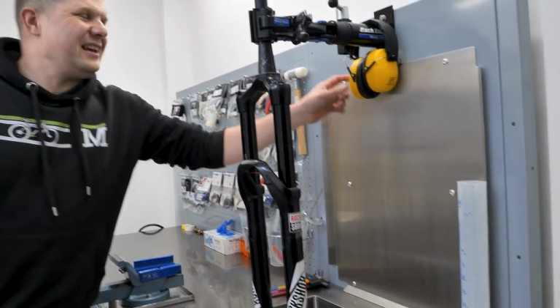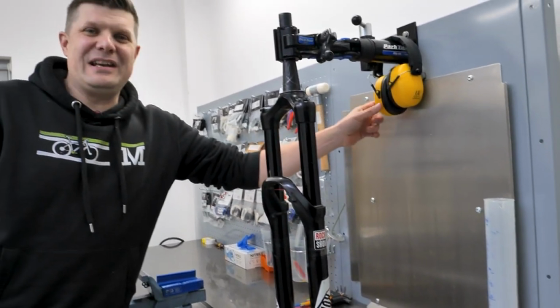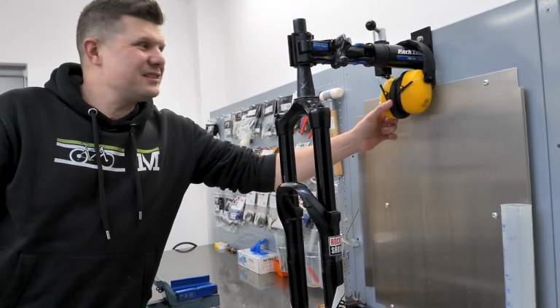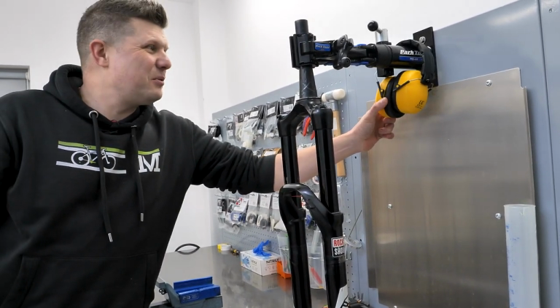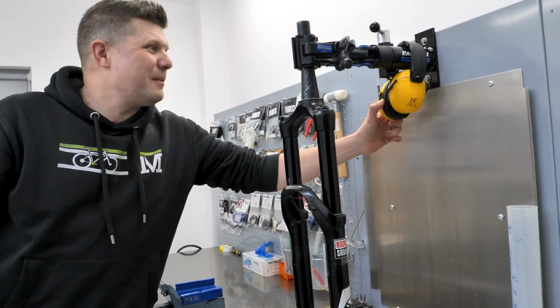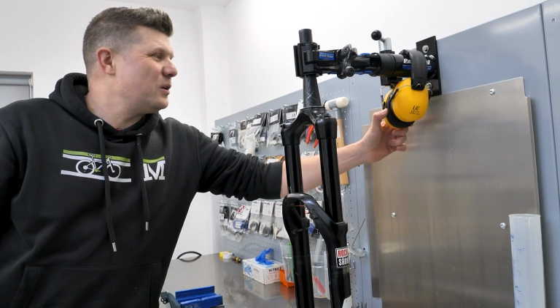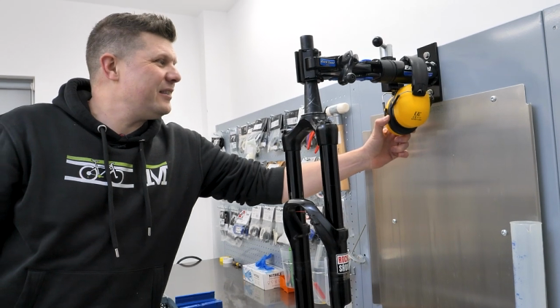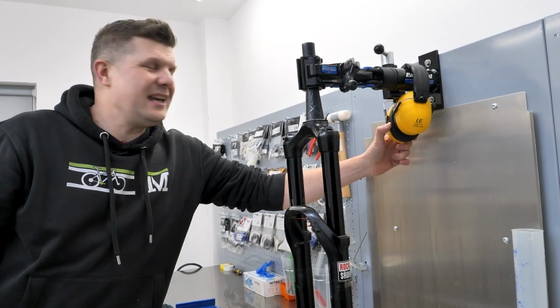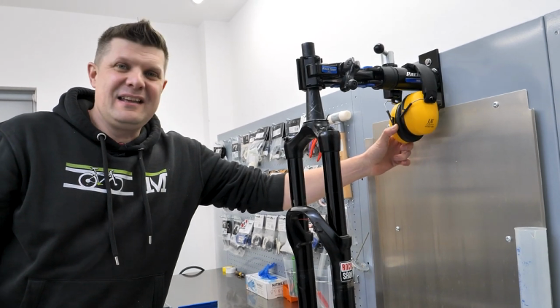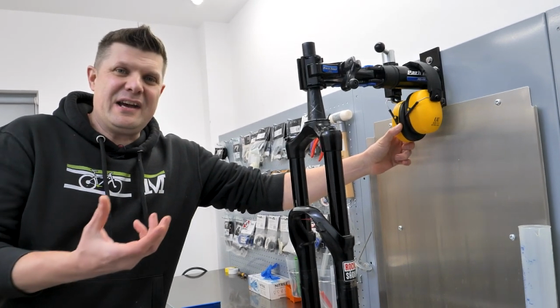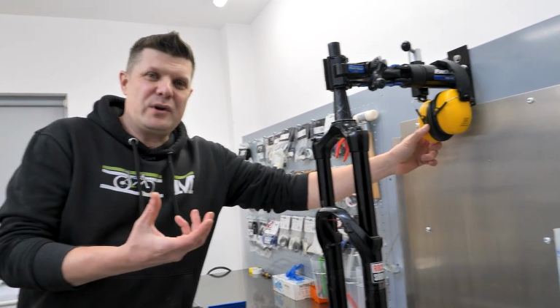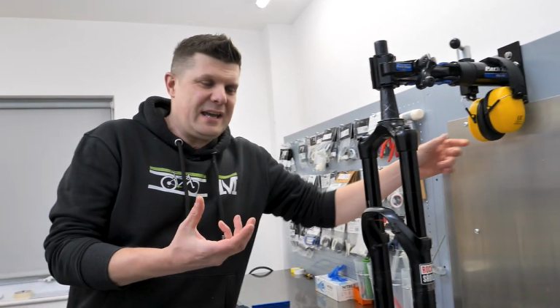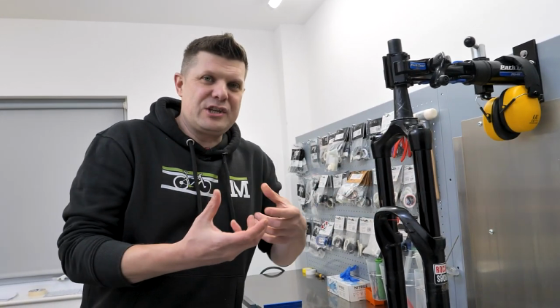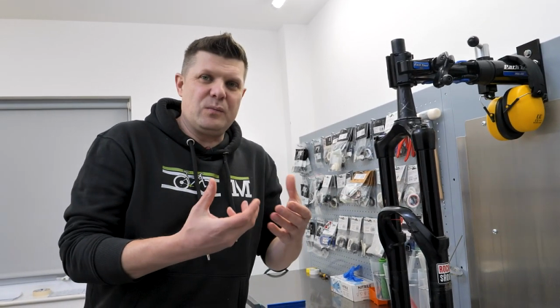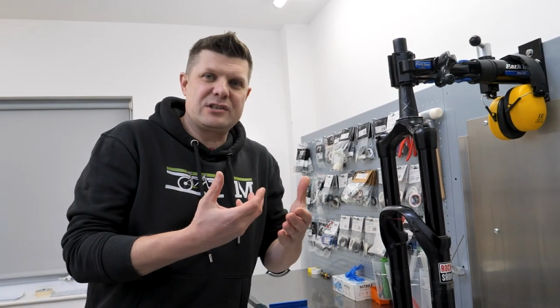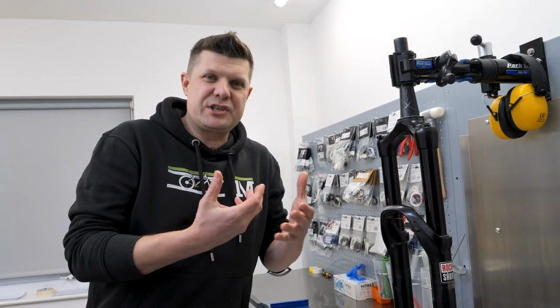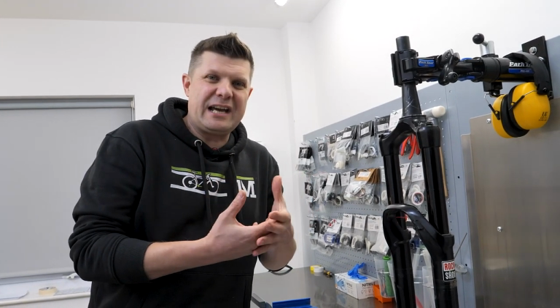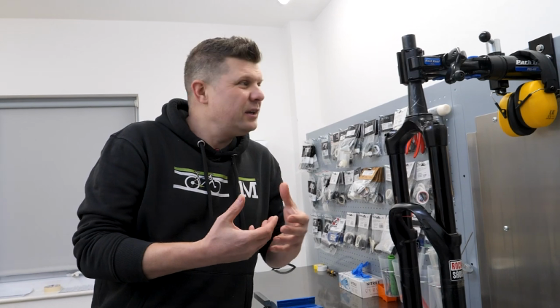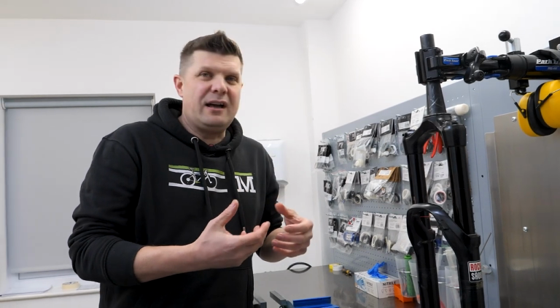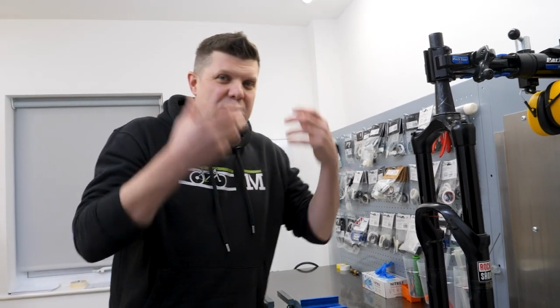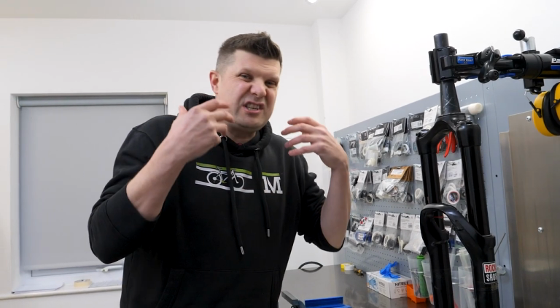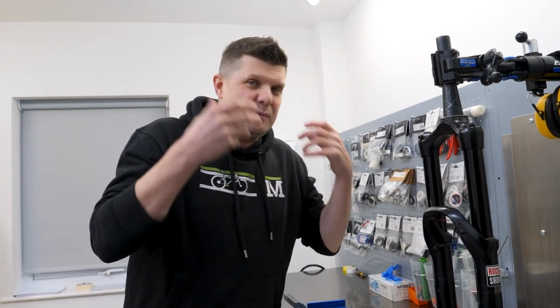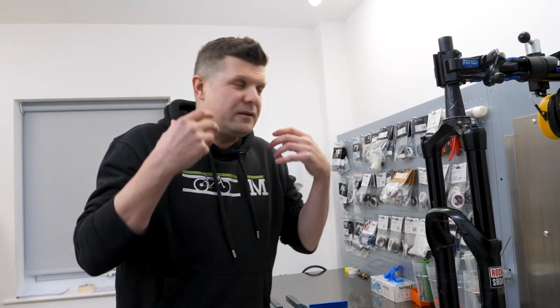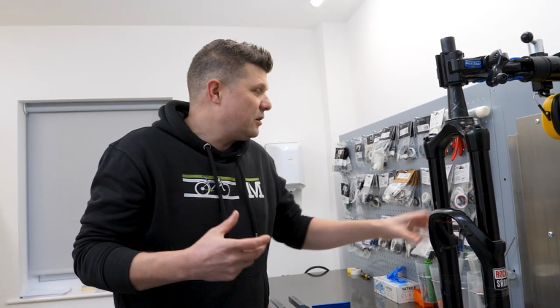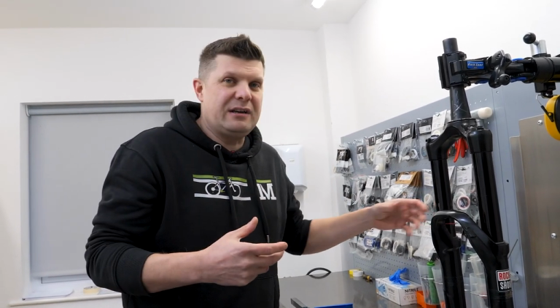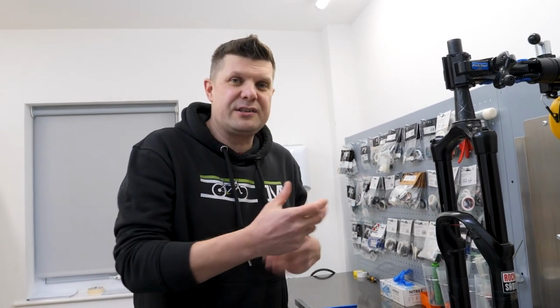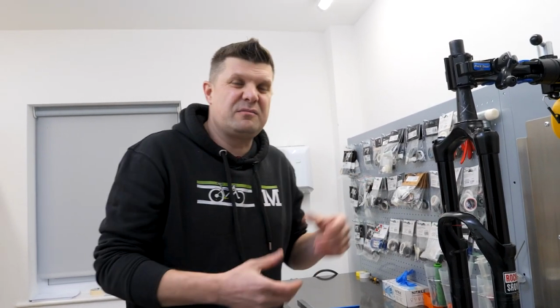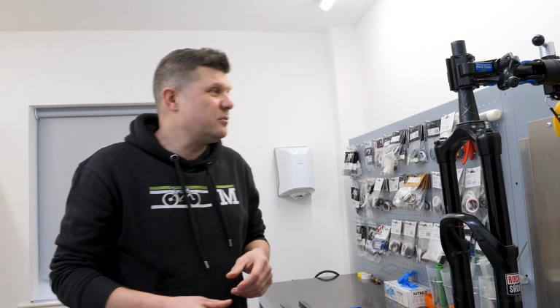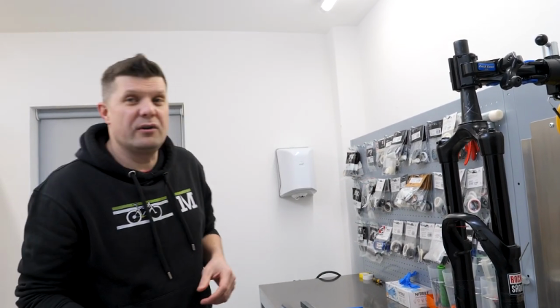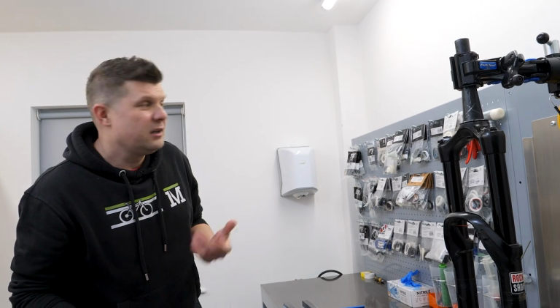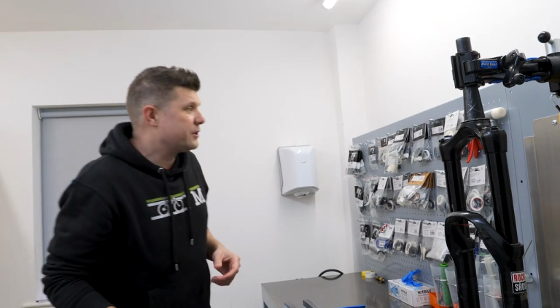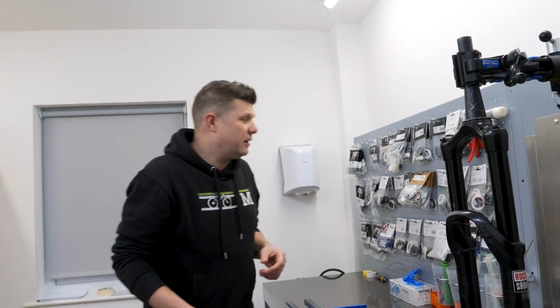Ear defenders - super important, you might wonder why these are here. Every now and then we'll get a rear shock in which is sort of stuck down. When we do, just in case, we put ear defenders on and safety glasses just to be super sure that no one's going to get hurt.